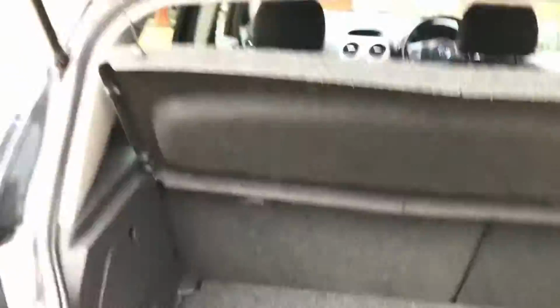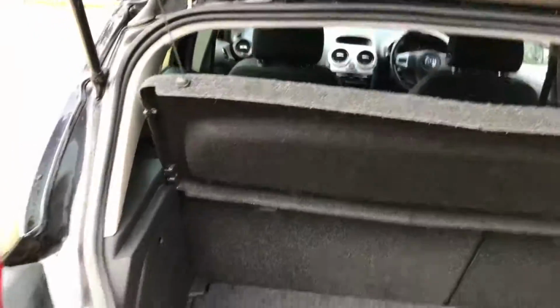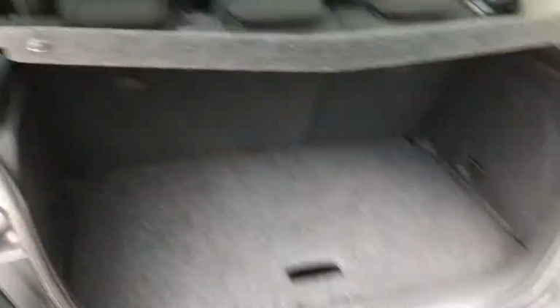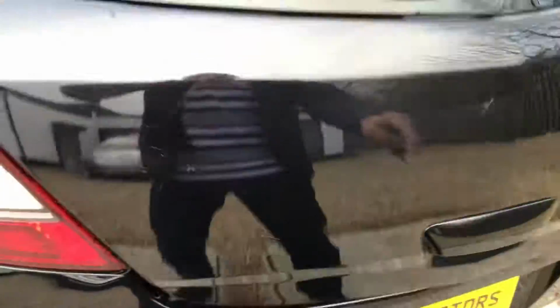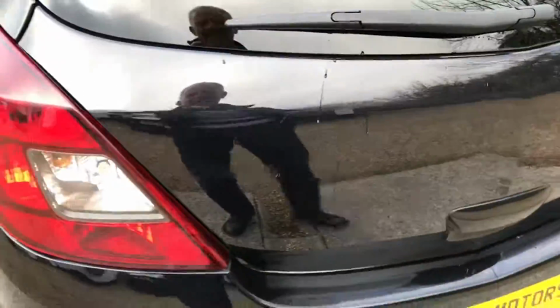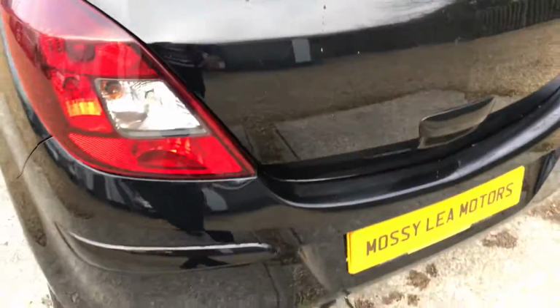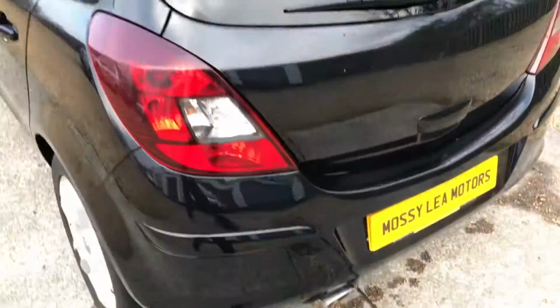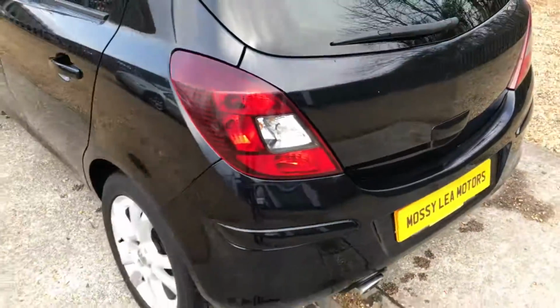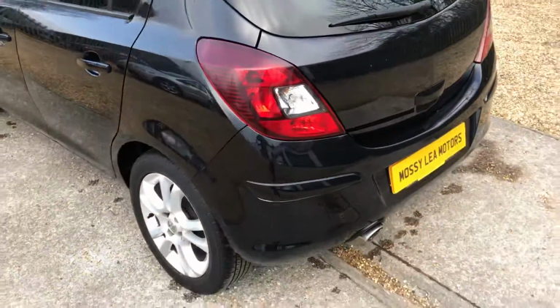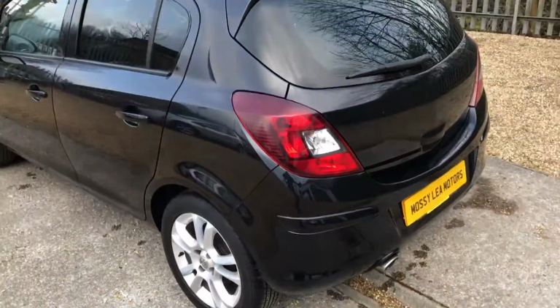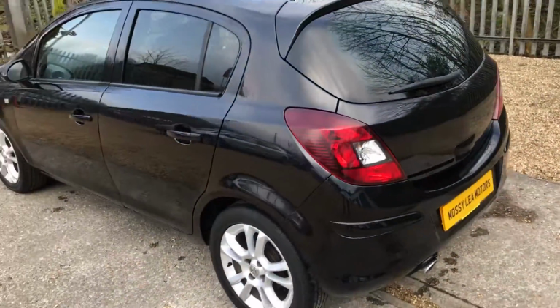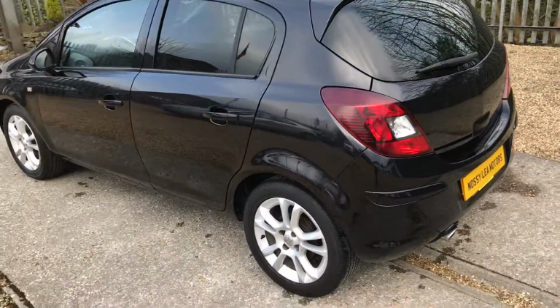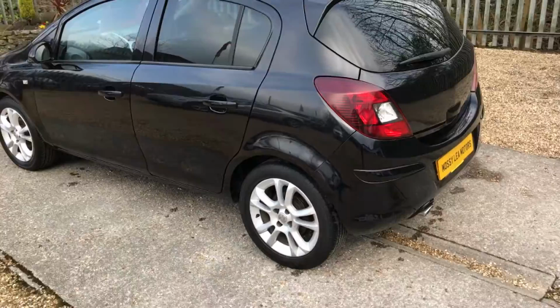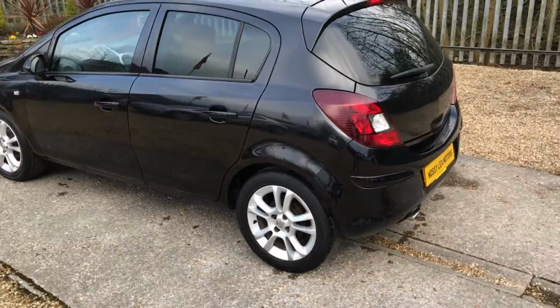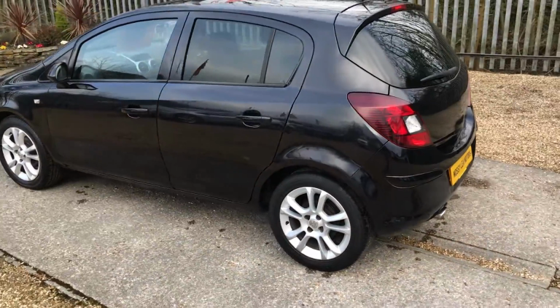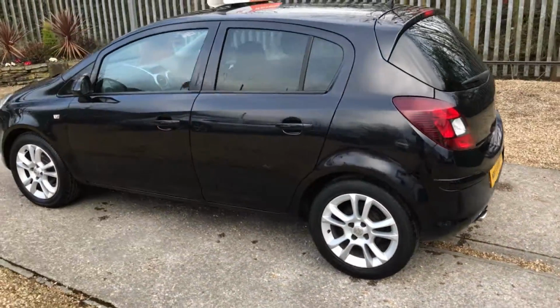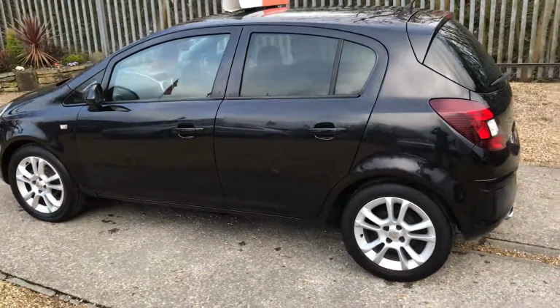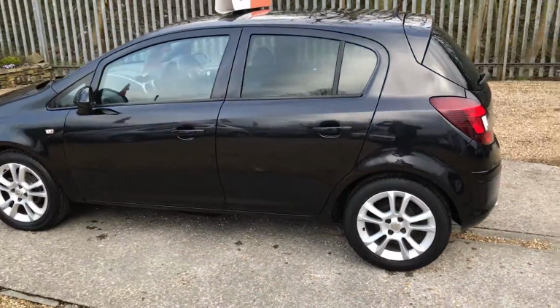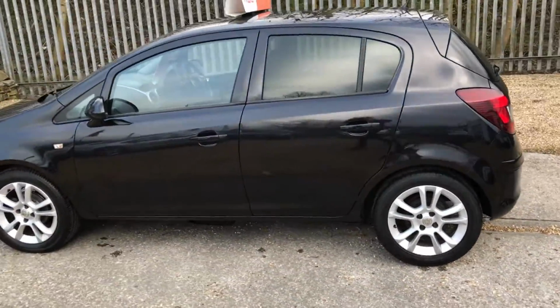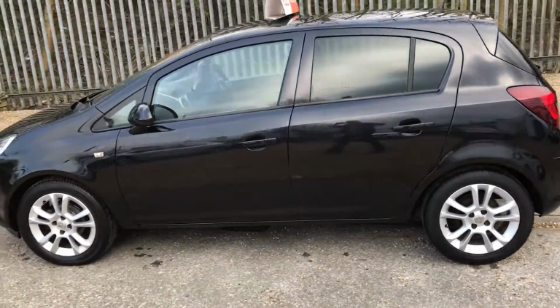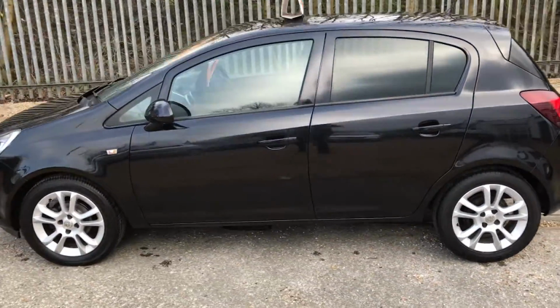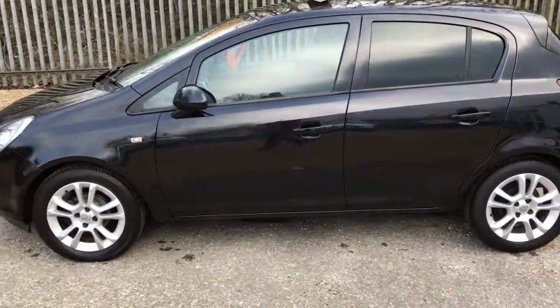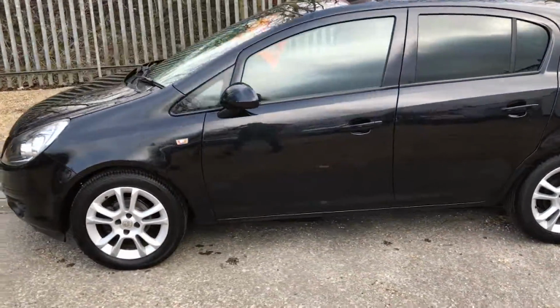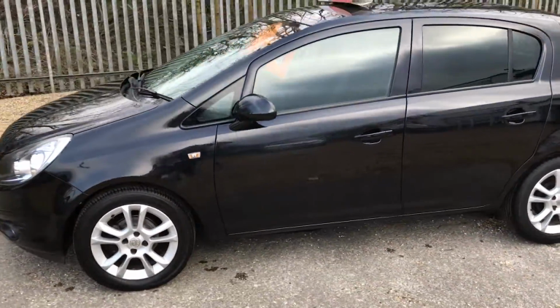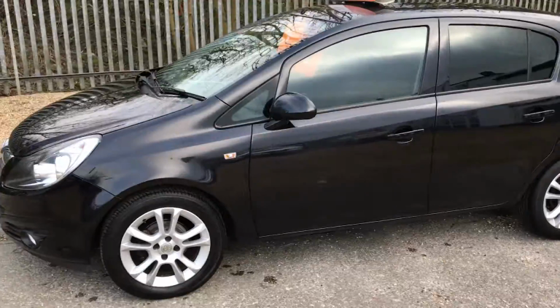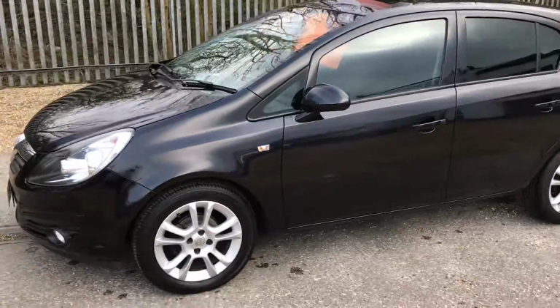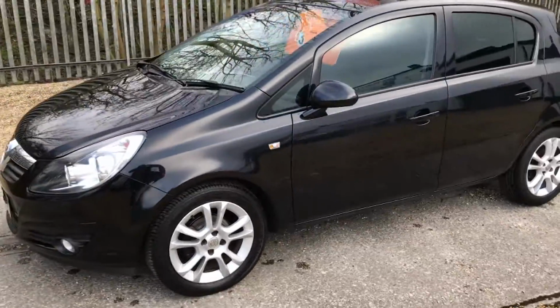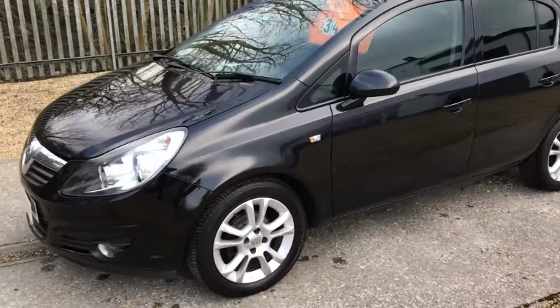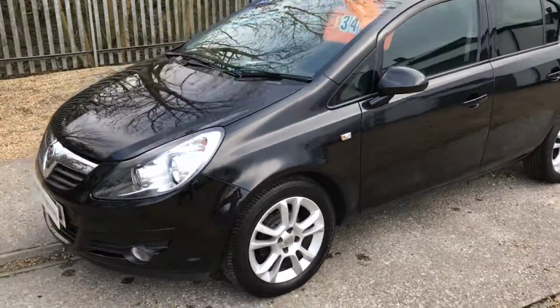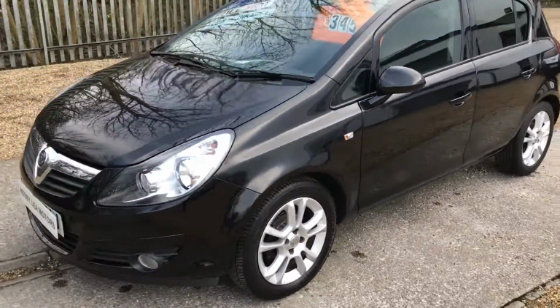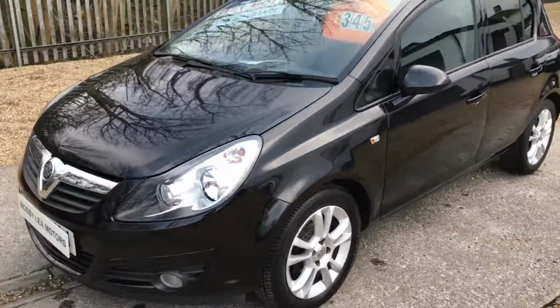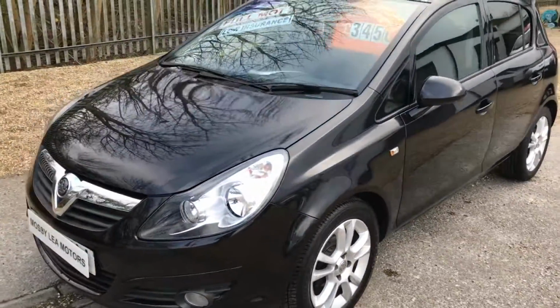This car's available on finance — it's around about £85 a month for 36 months. The usual caveats apply, so it's just dependent upon your ability to pay and your credit history.